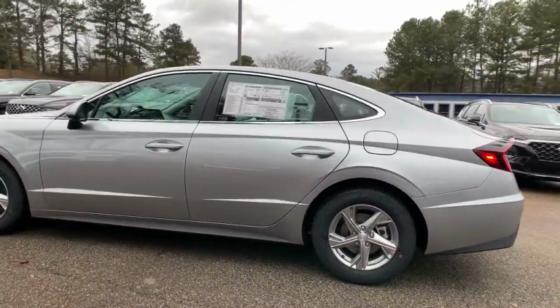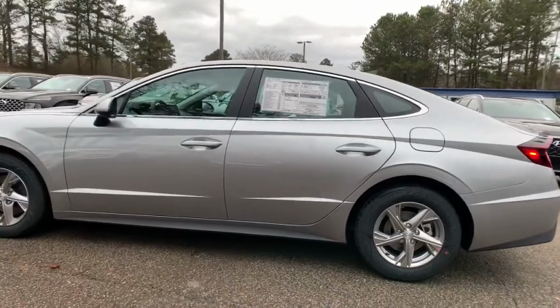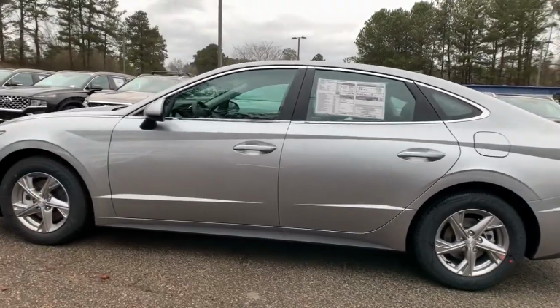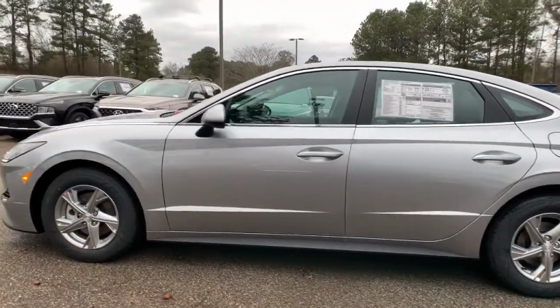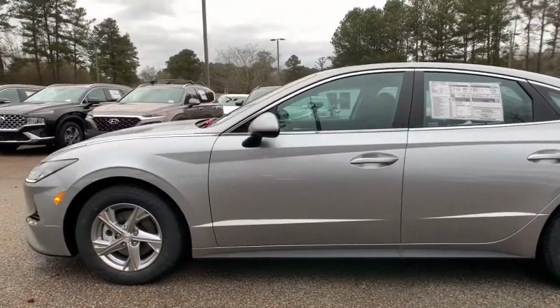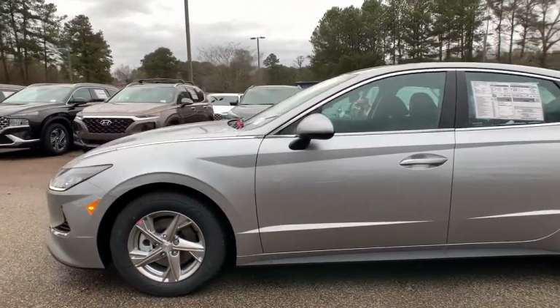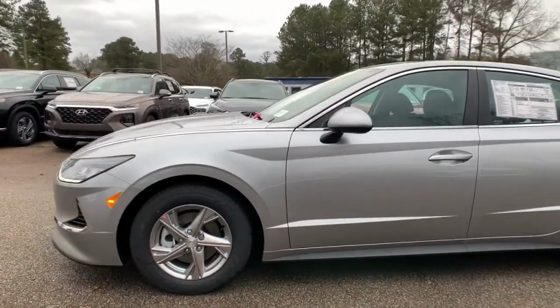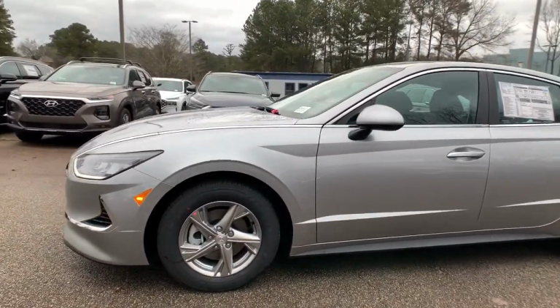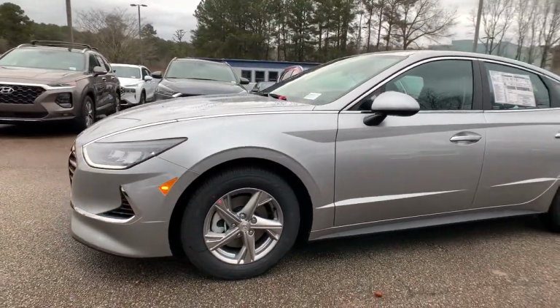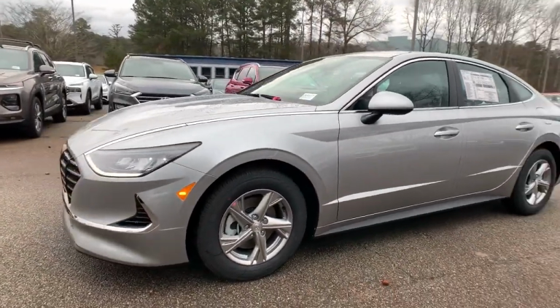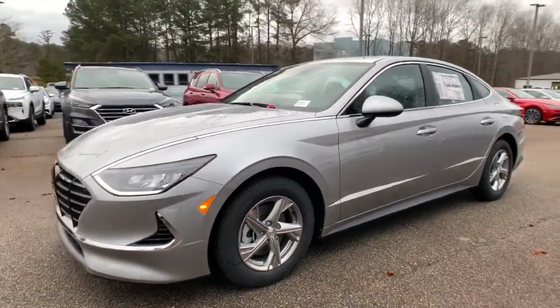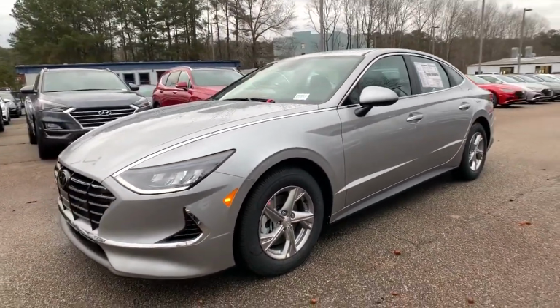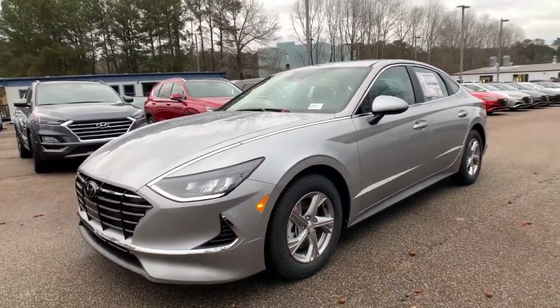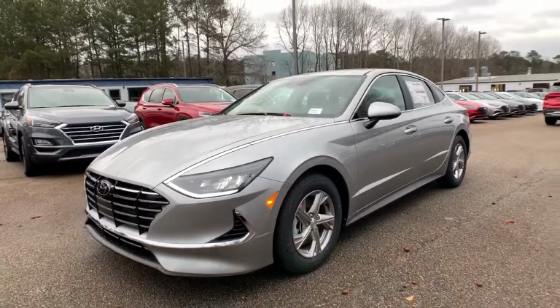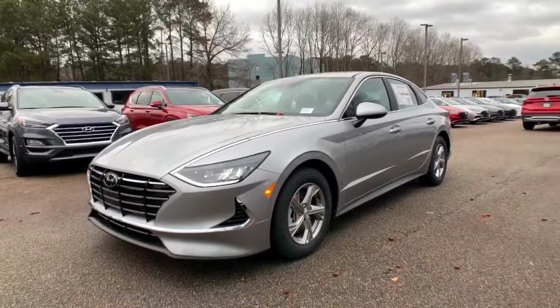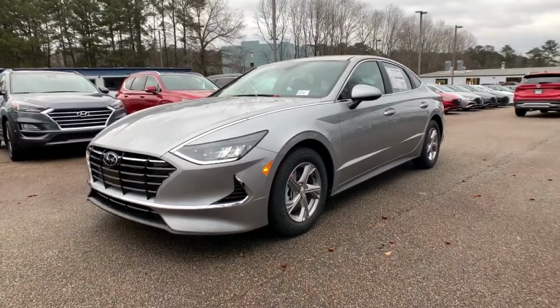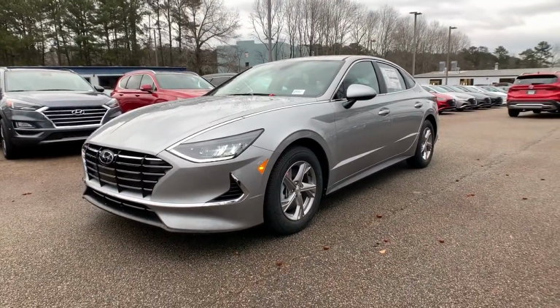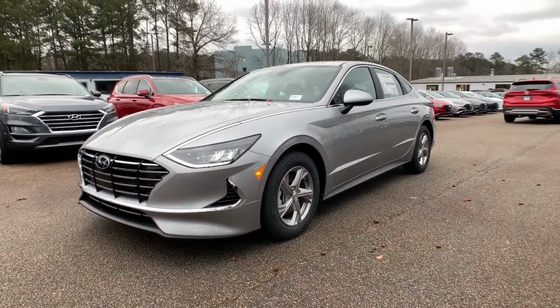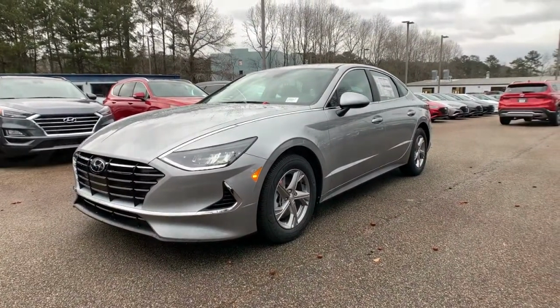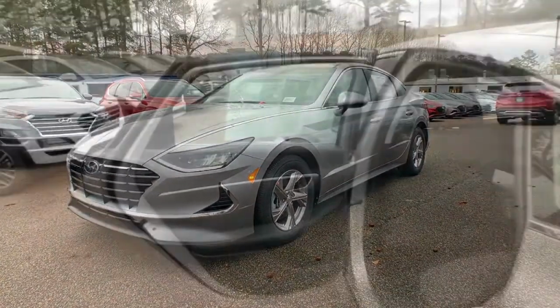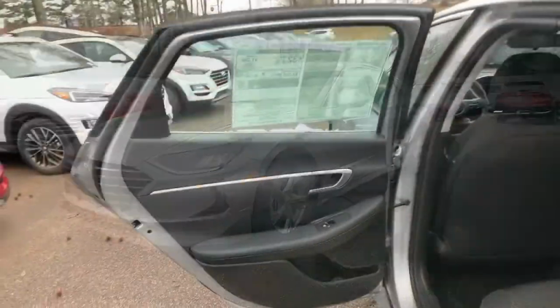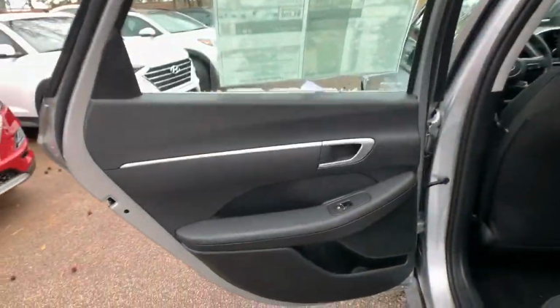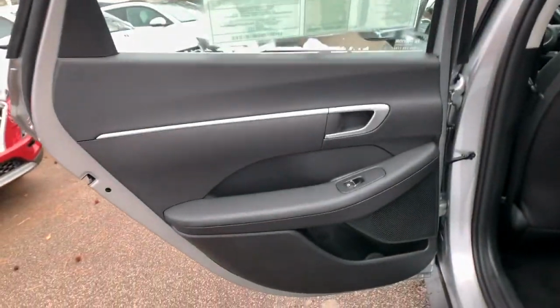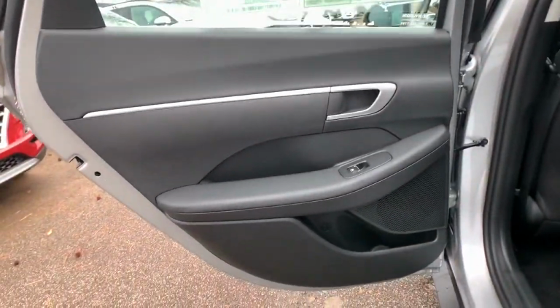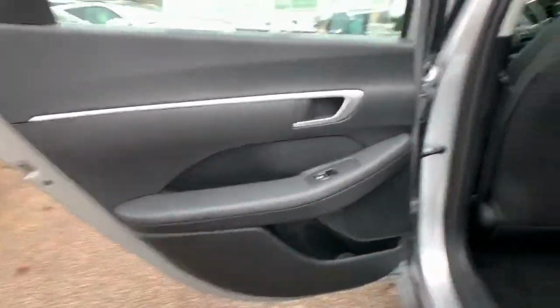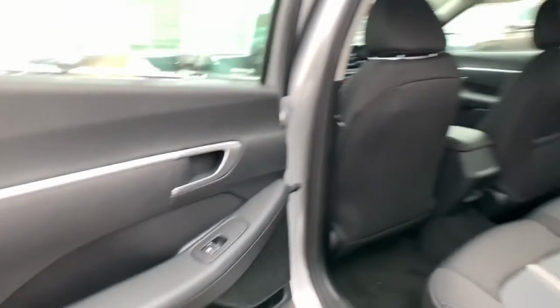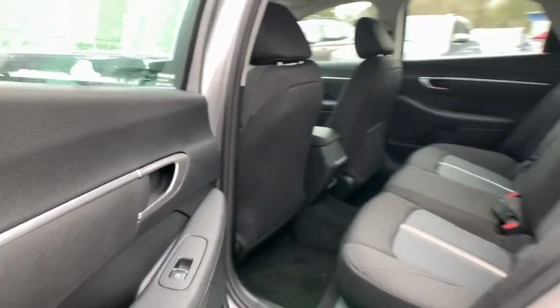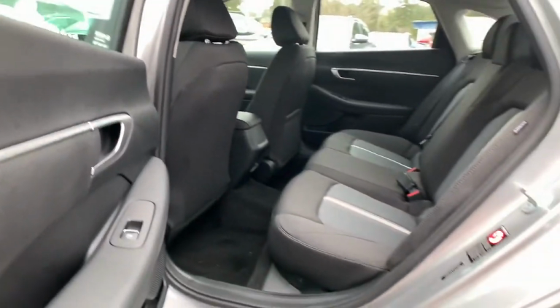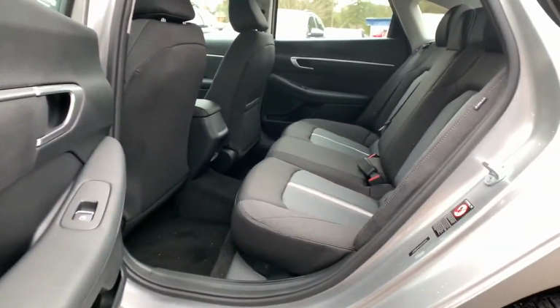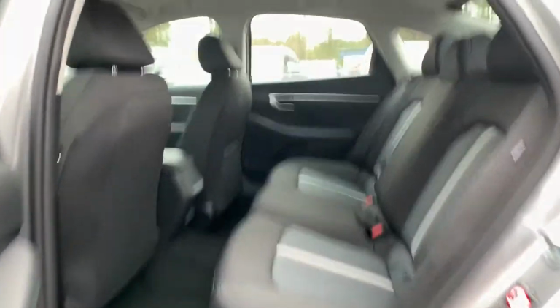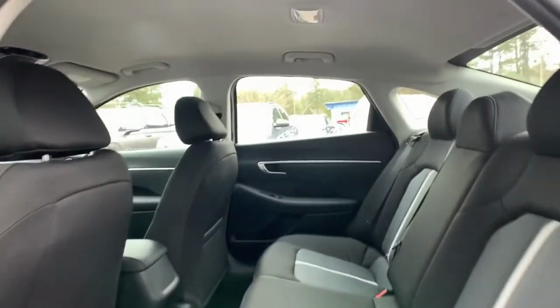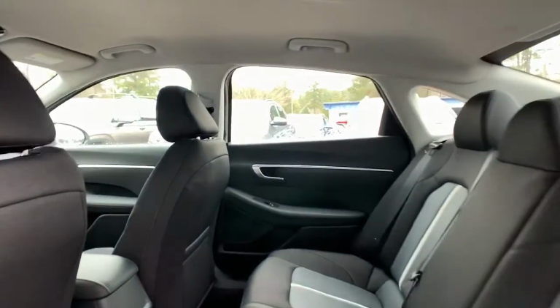These are just some of the great options this vehicle comes with: electronic stability control, trip computer, bucket seats, wheel locks, power windows, four-wheel disc brakes, power steering.